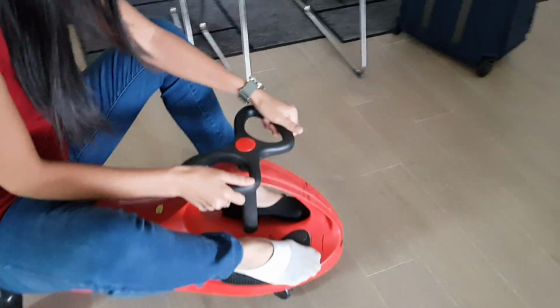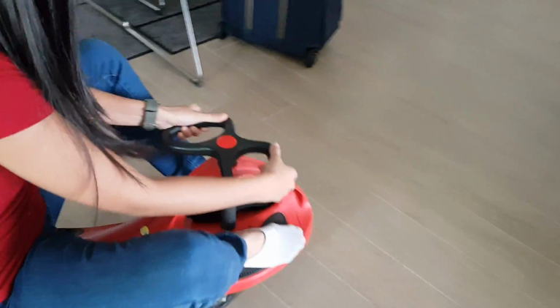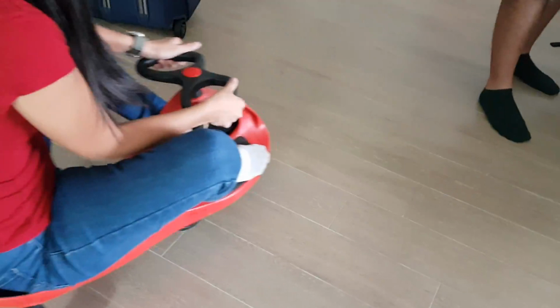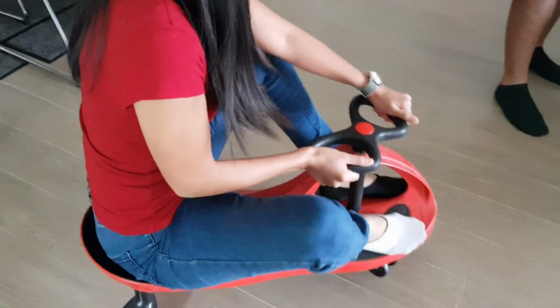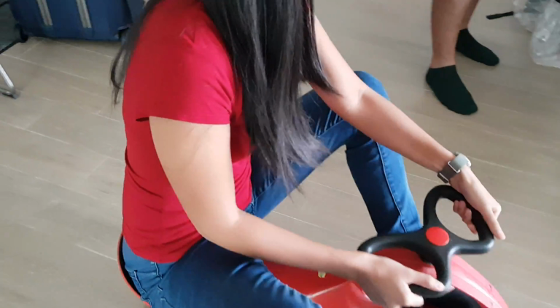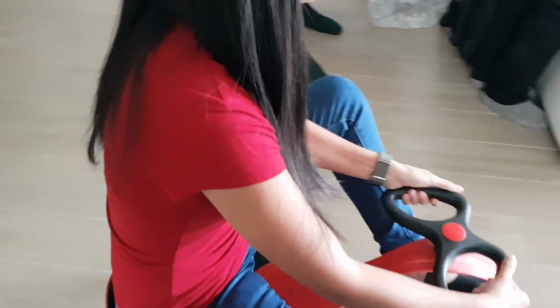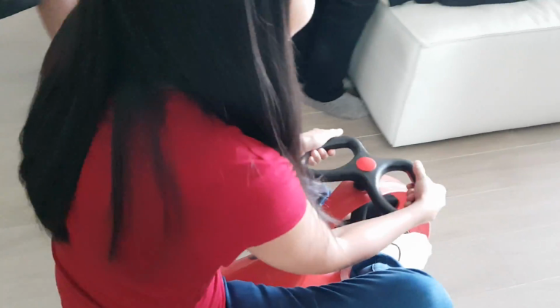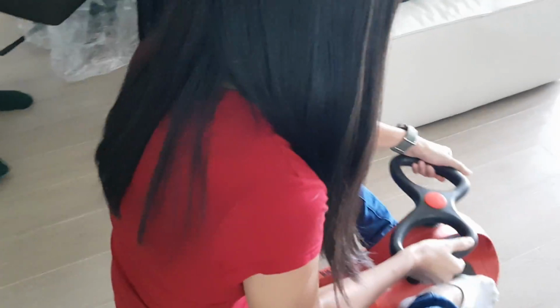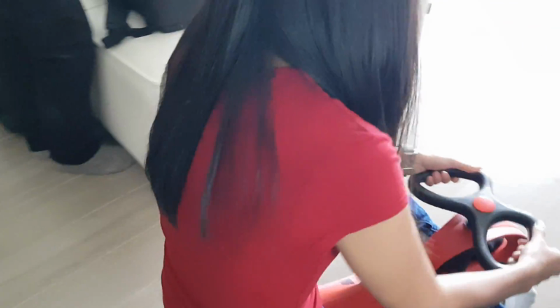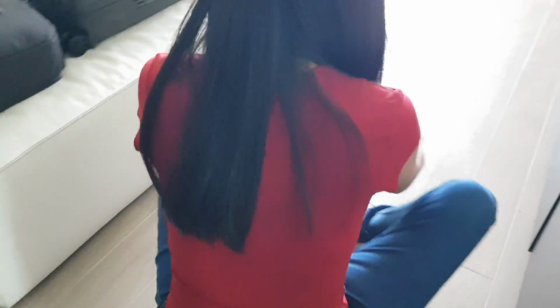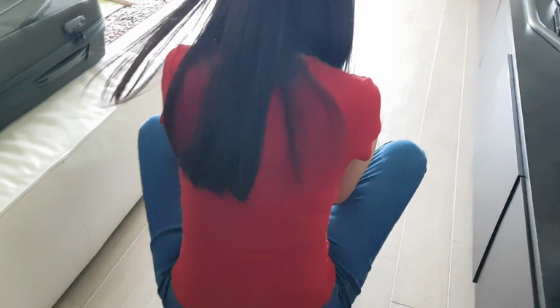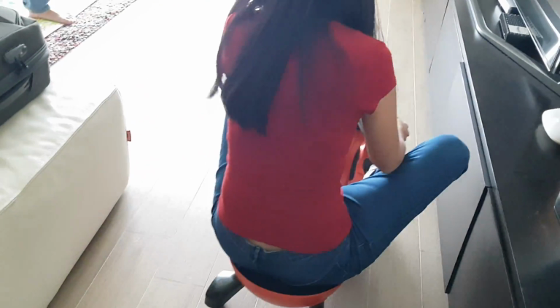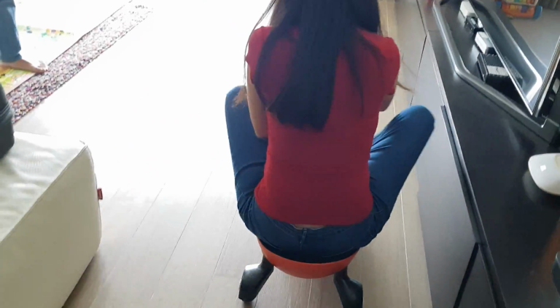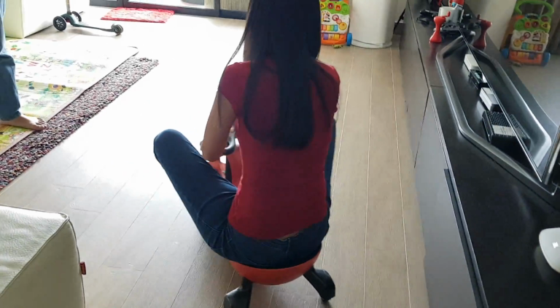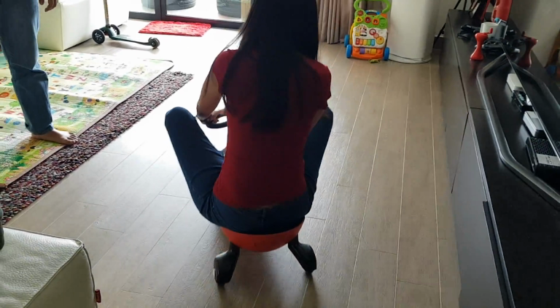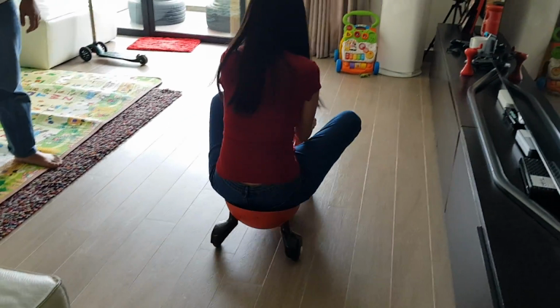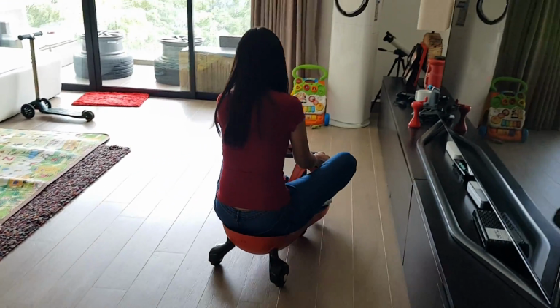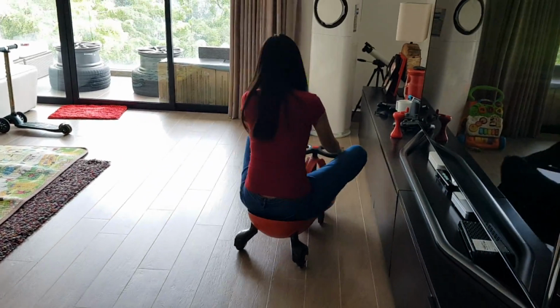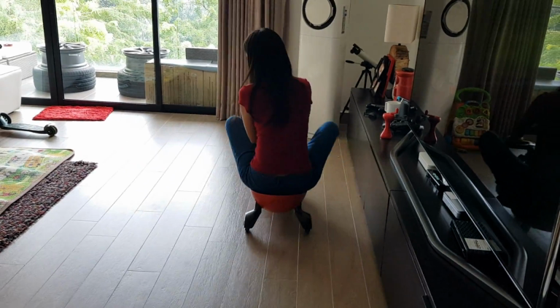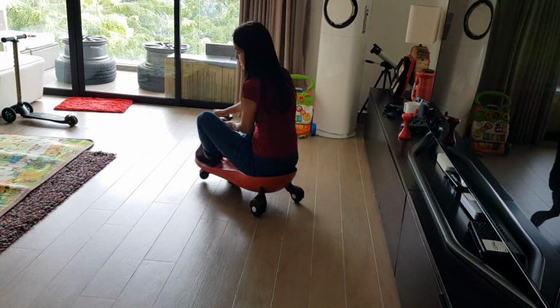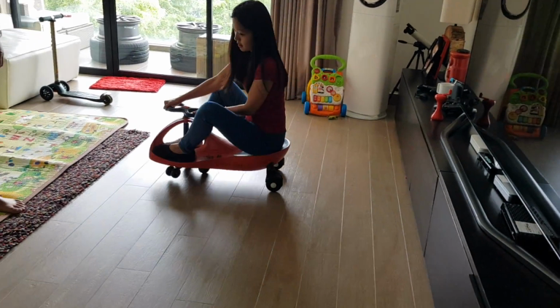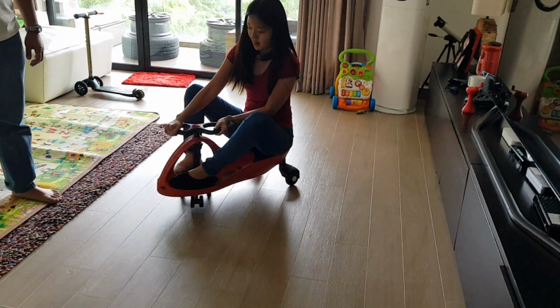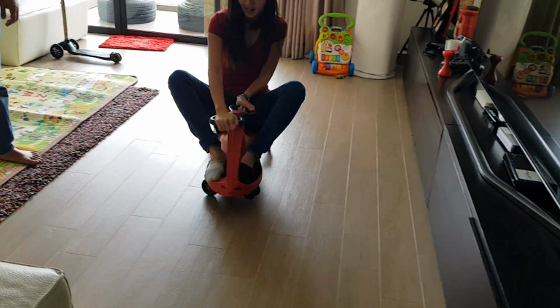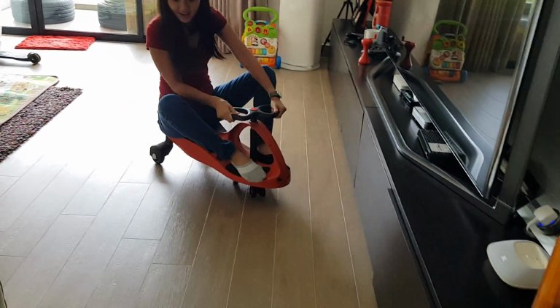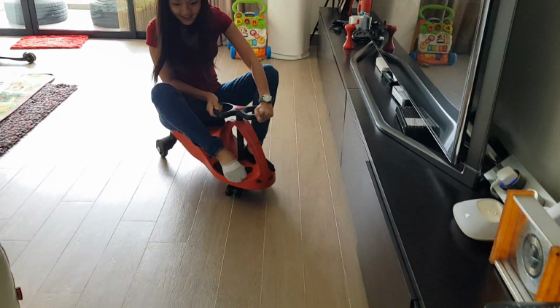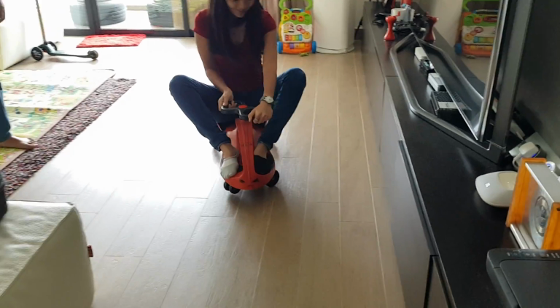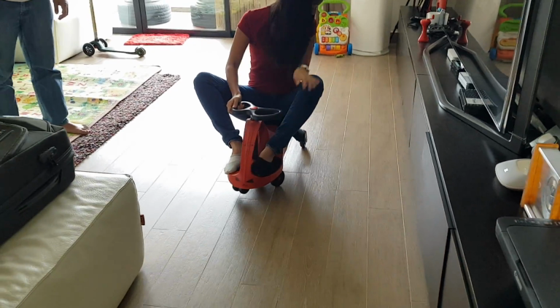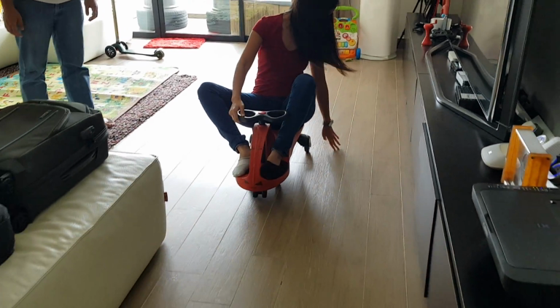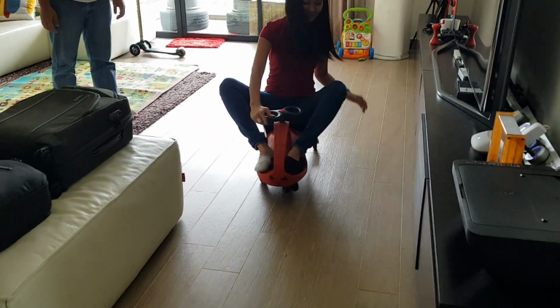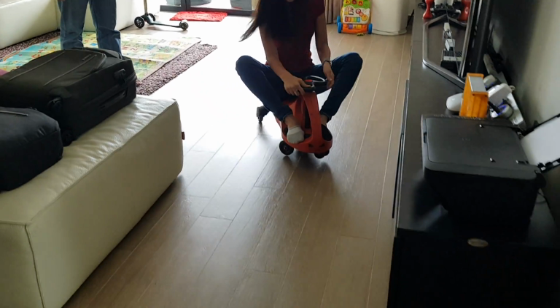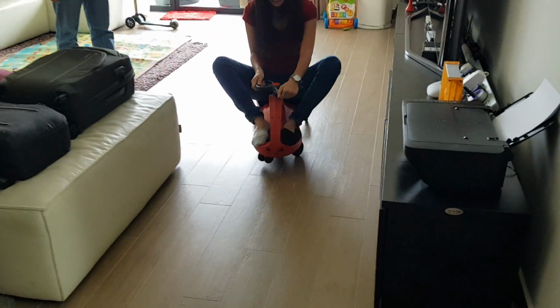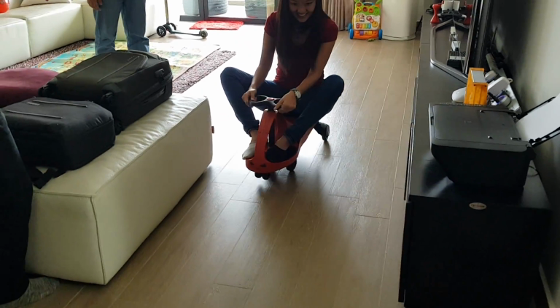How much do you buy this for? Like 300 bucks. That's understeer.